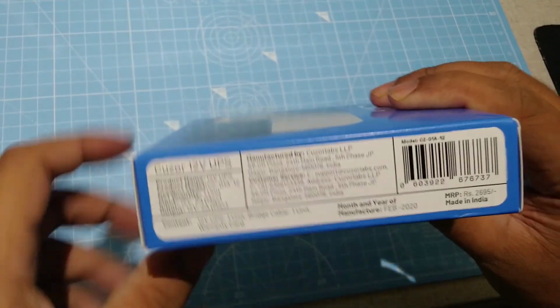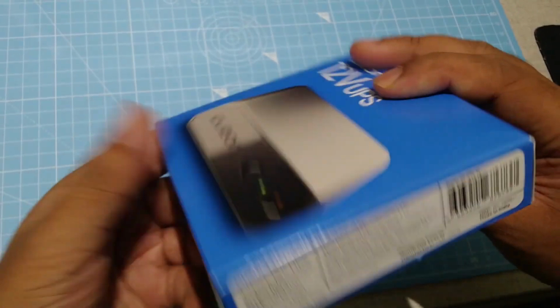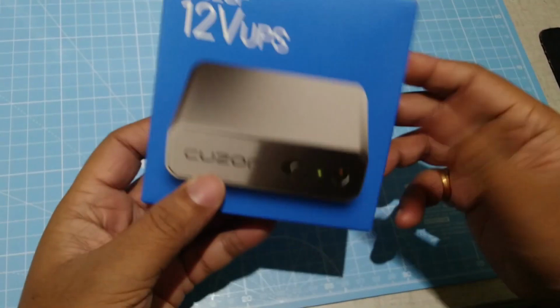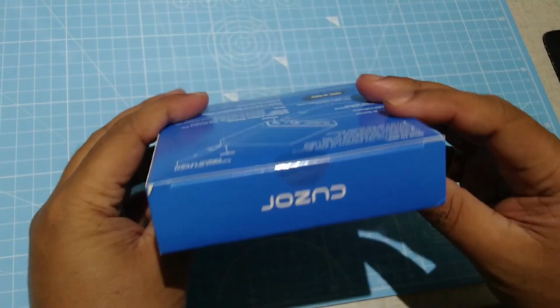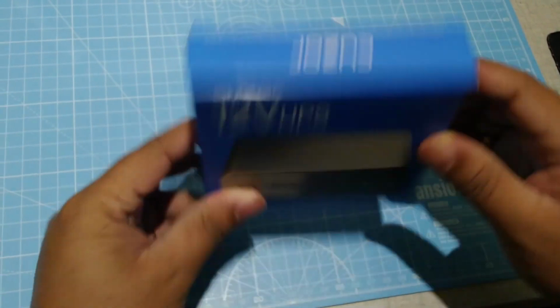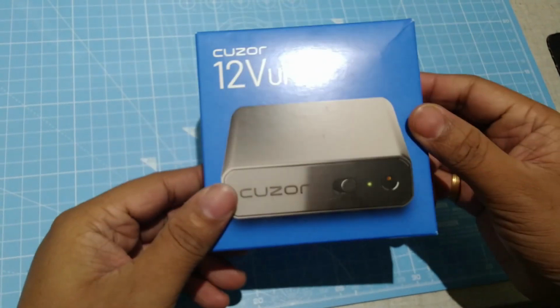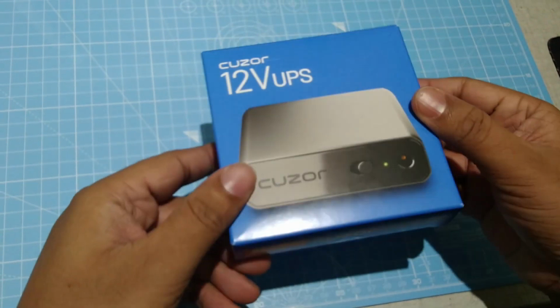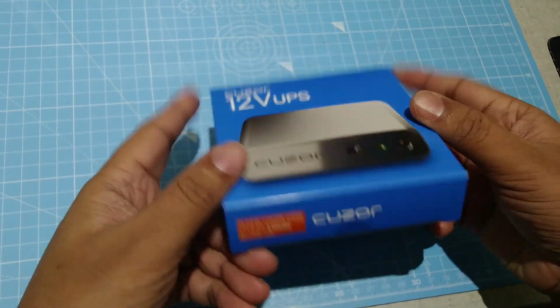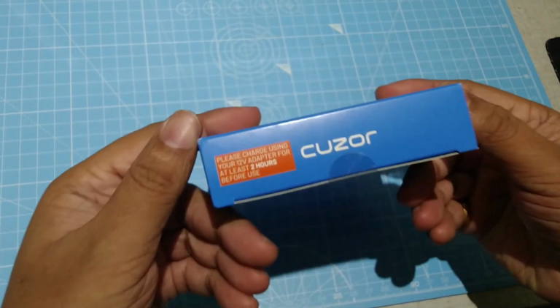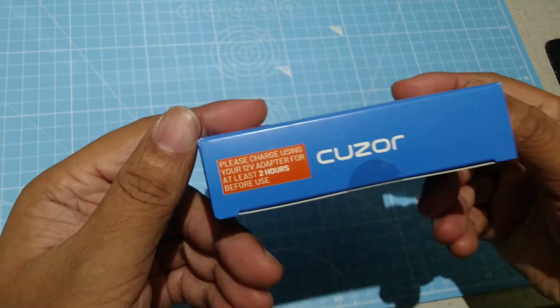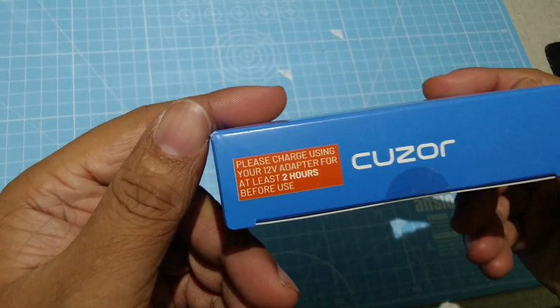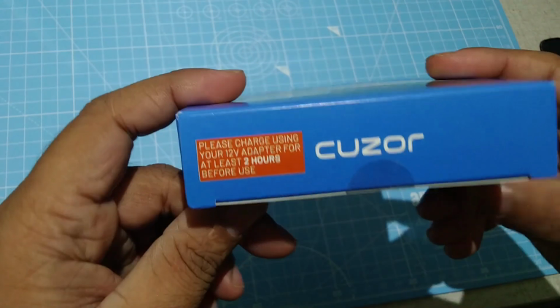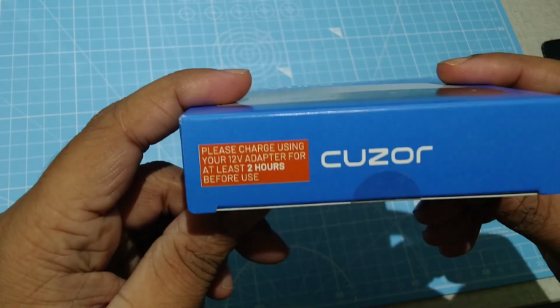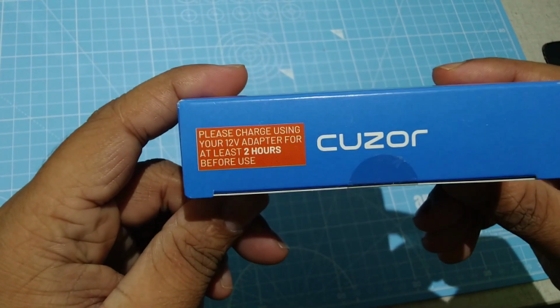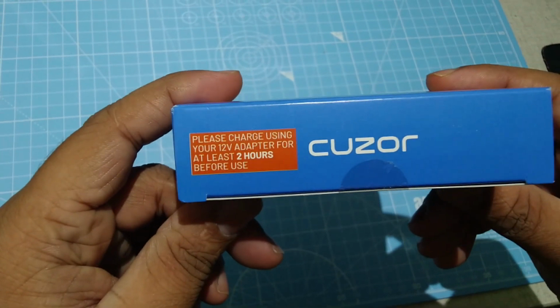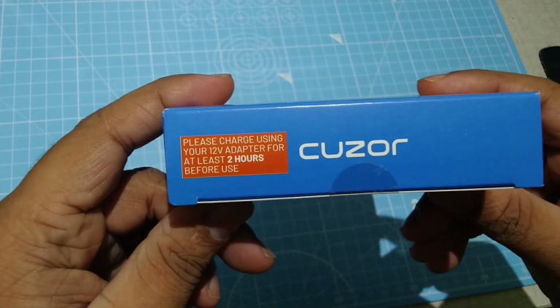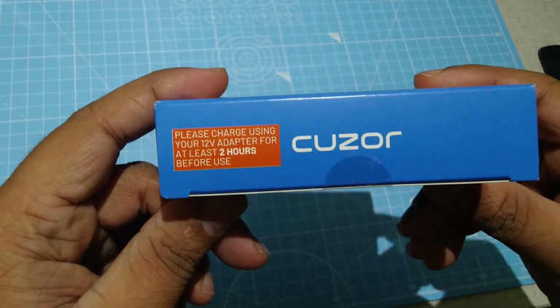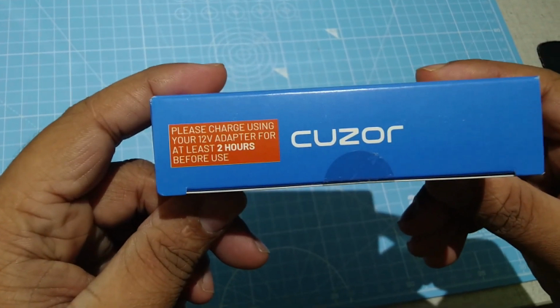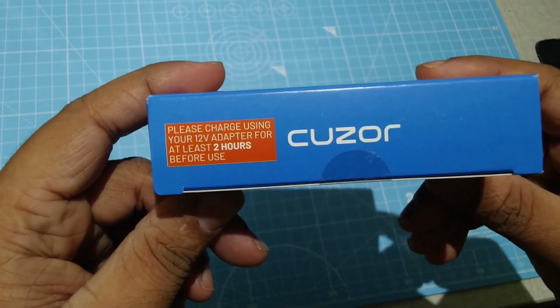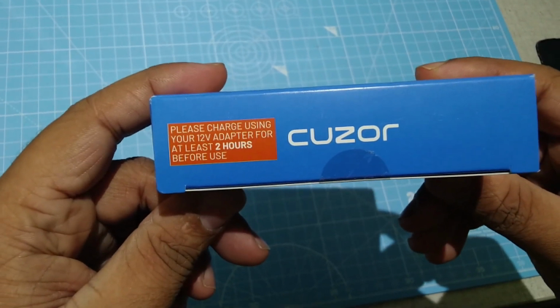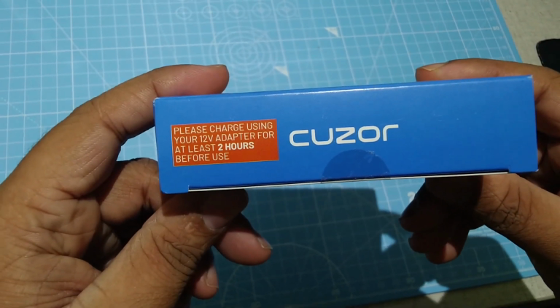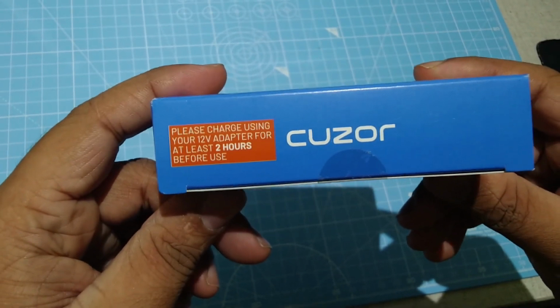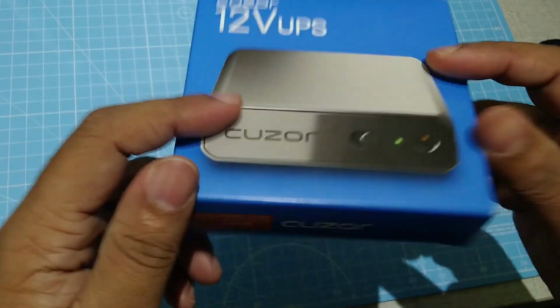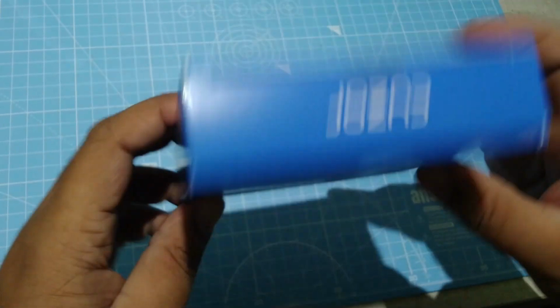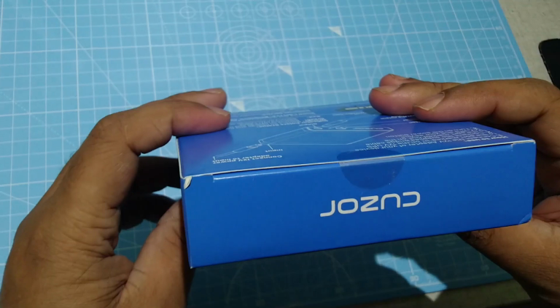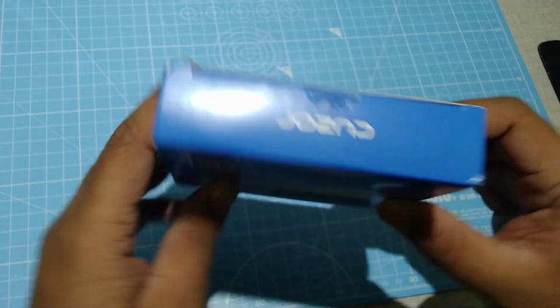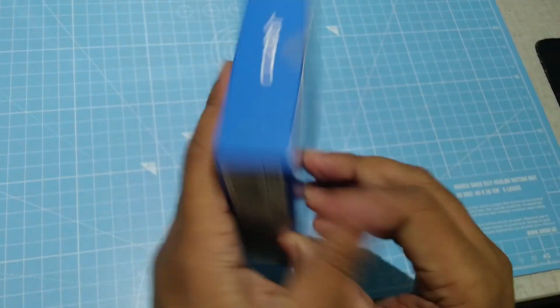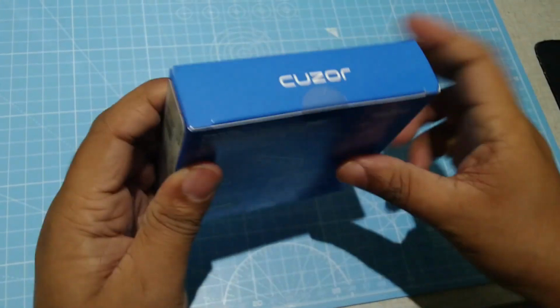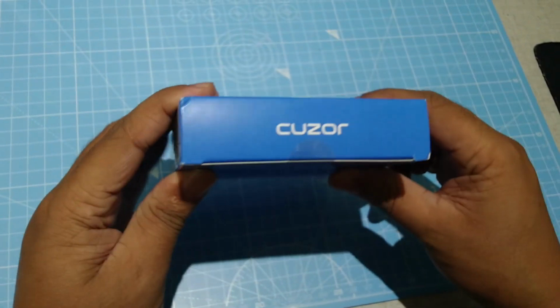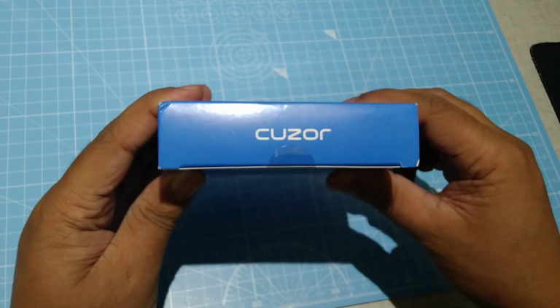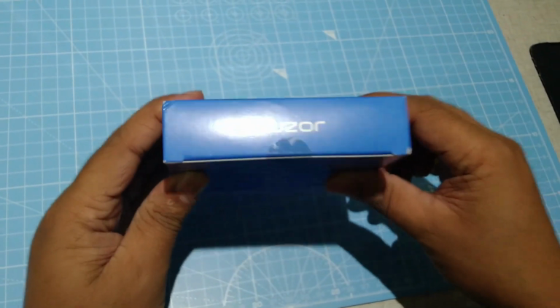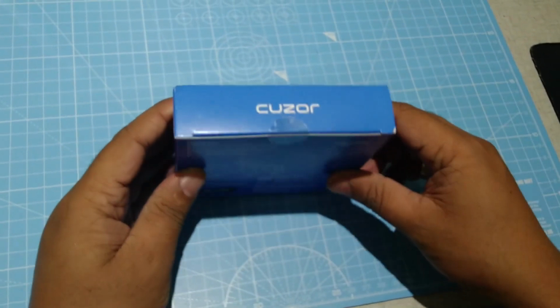Let's unbox and see what is inside. We have to keep it on charge for two hours before use. Let's see what is inside the box.